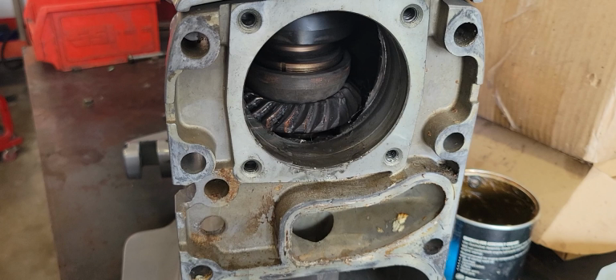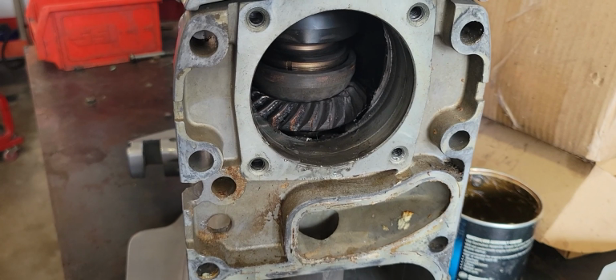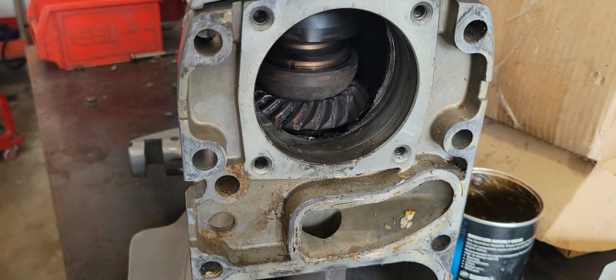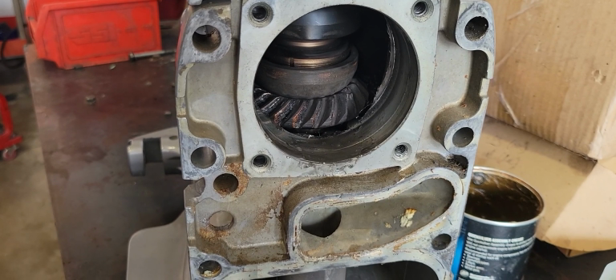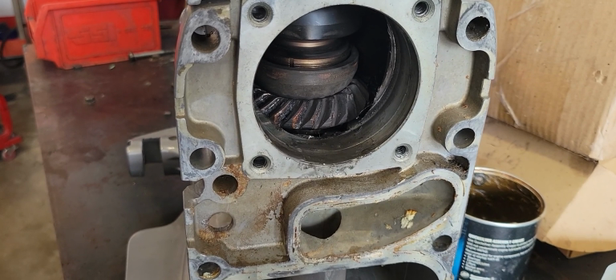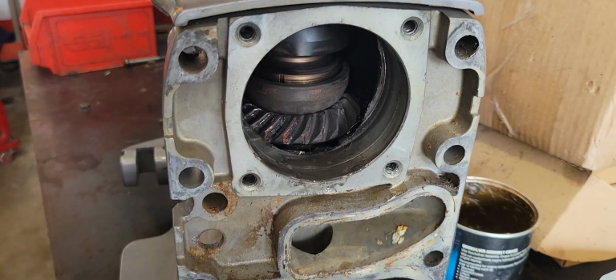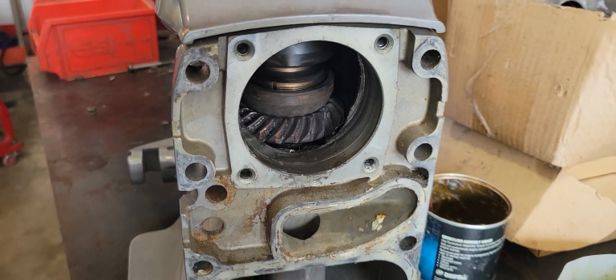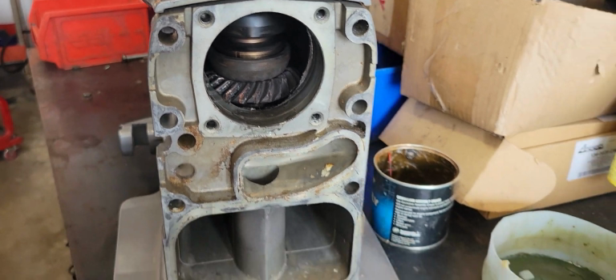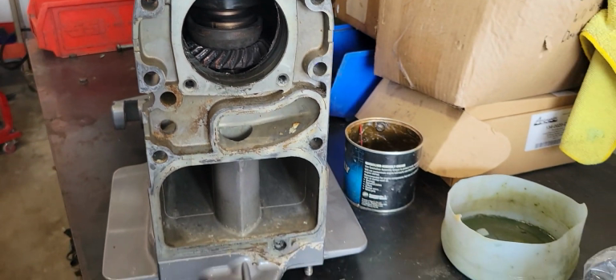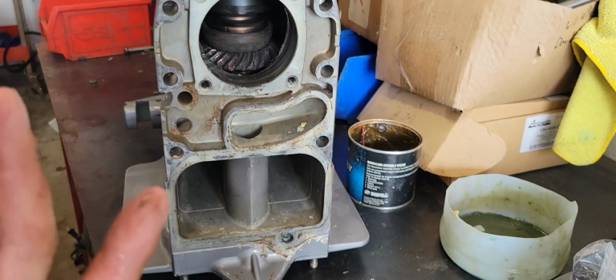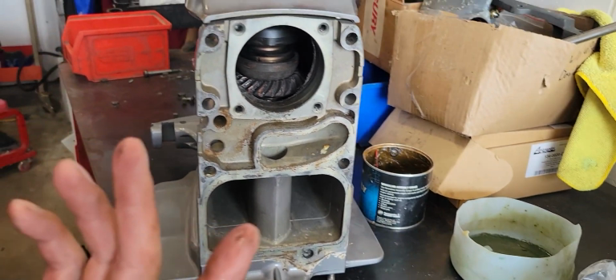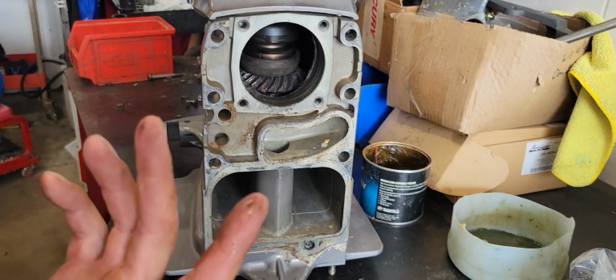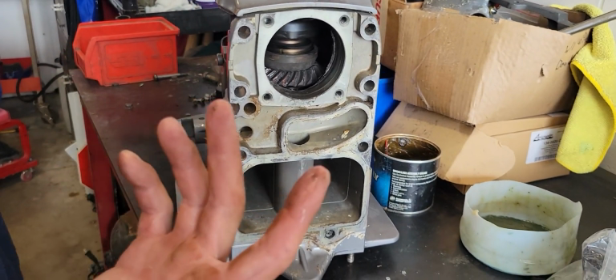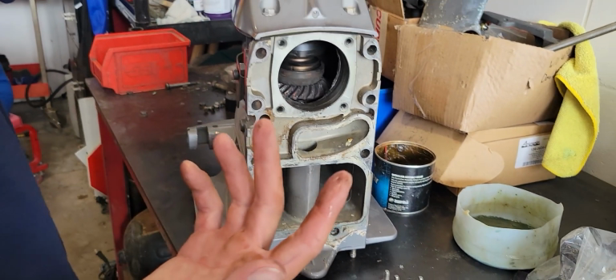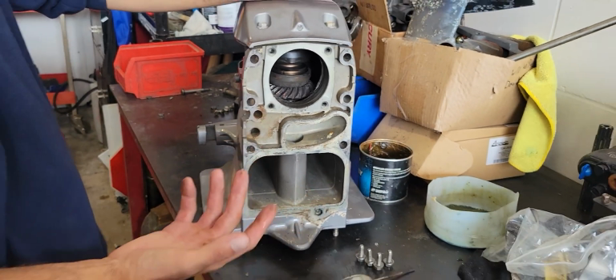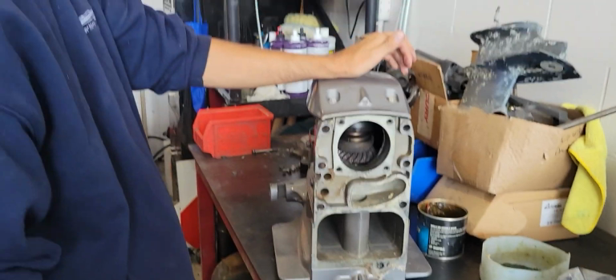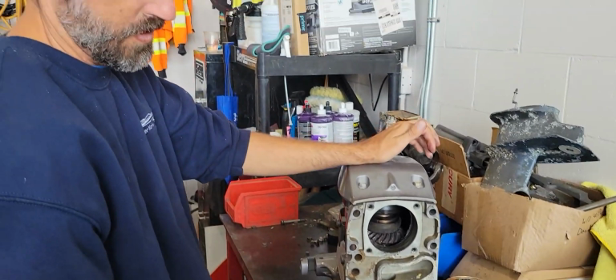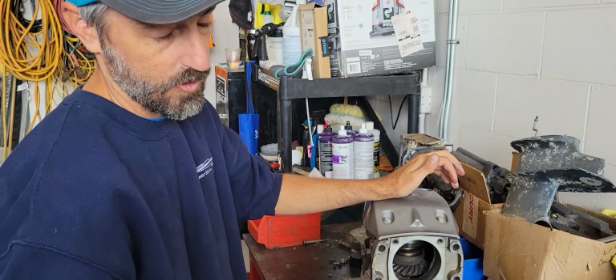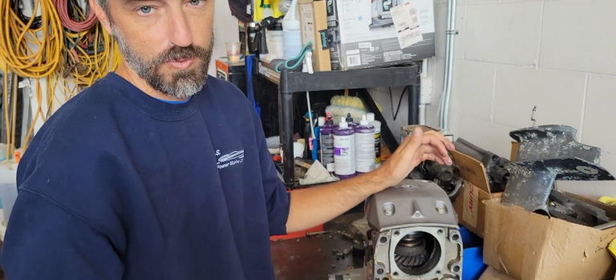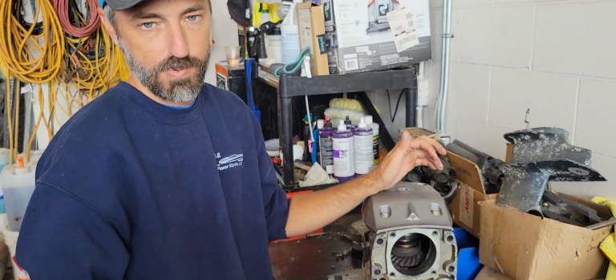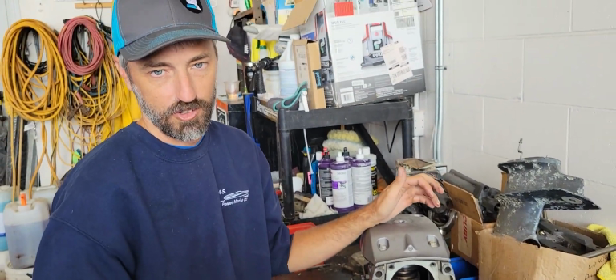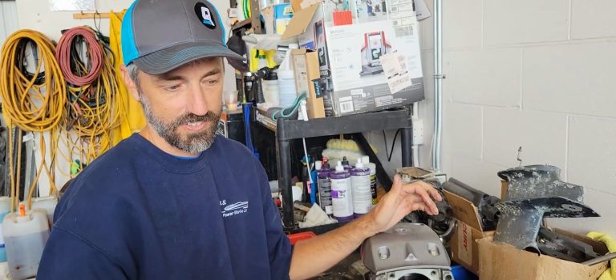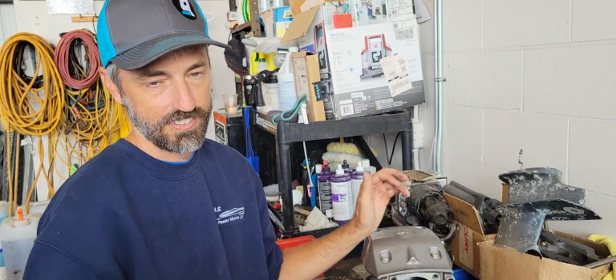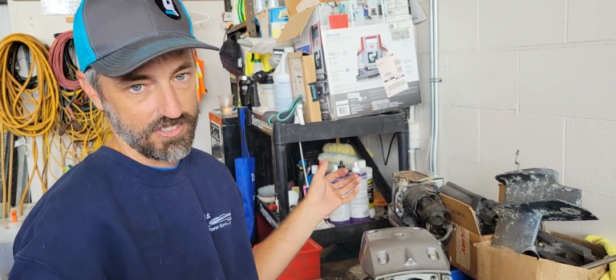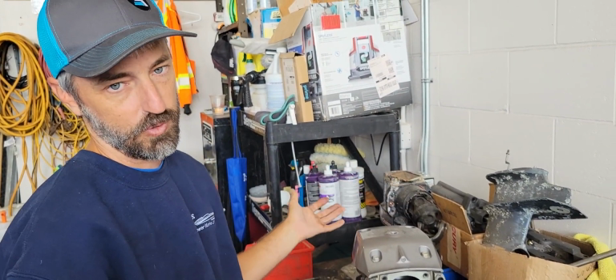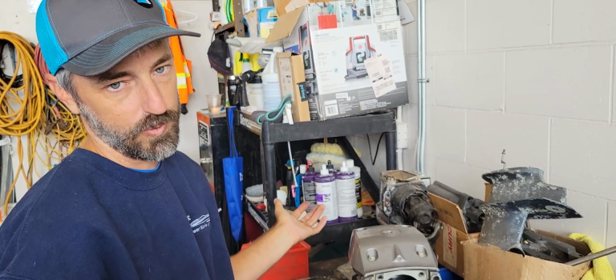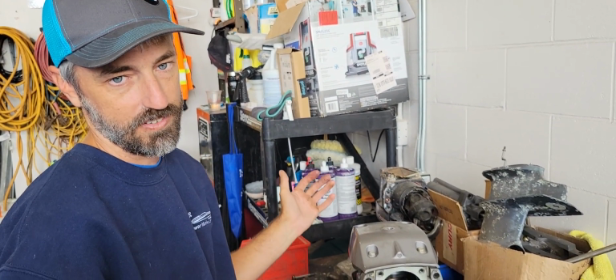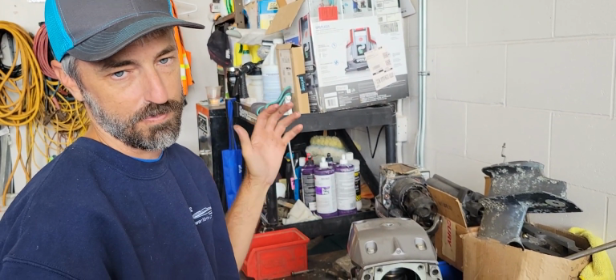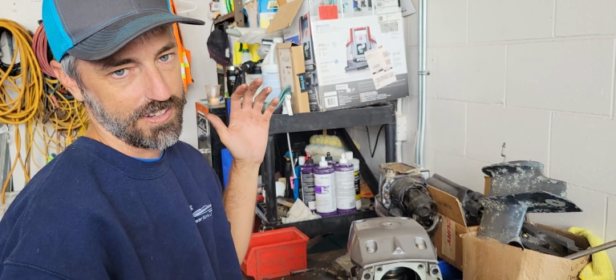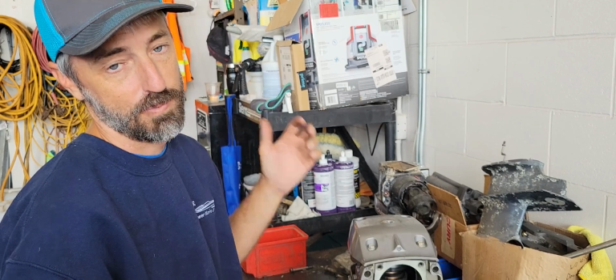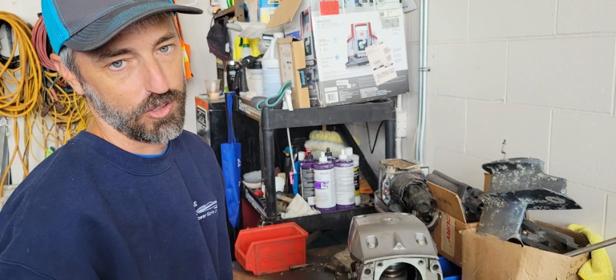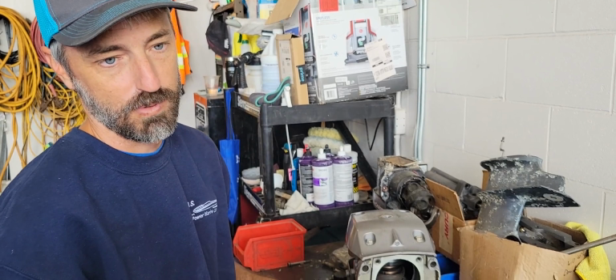Unfortunately, with the bearings ruined and the gears ruined in both the upper and the lower, this Volvo forward drive is going to be getting an upper and lower replacement.